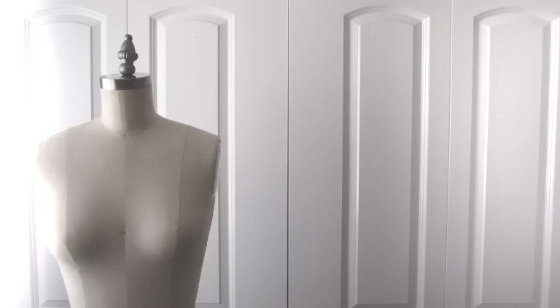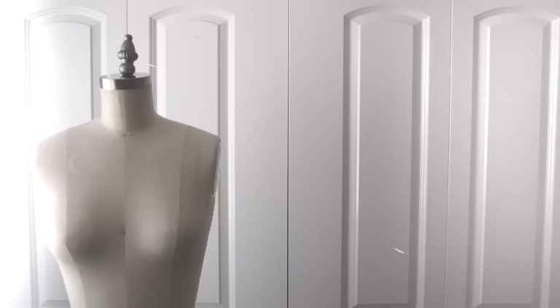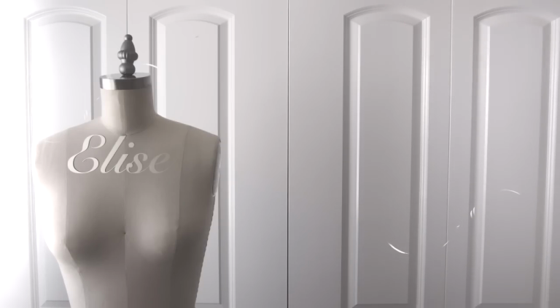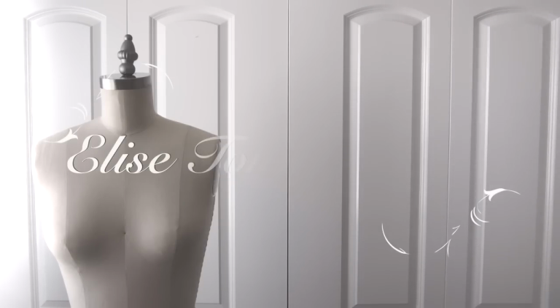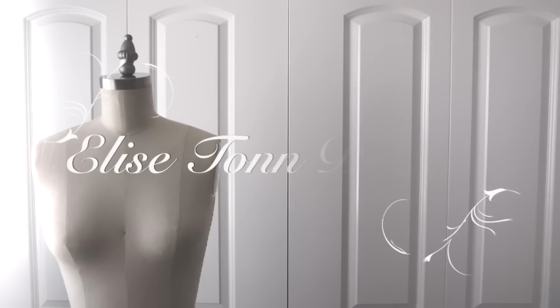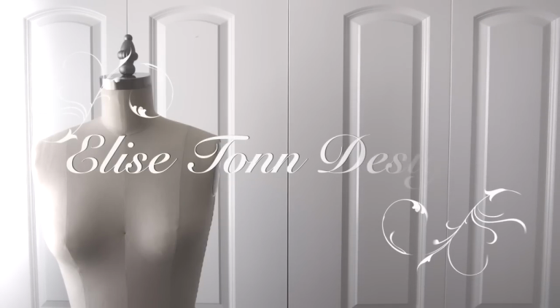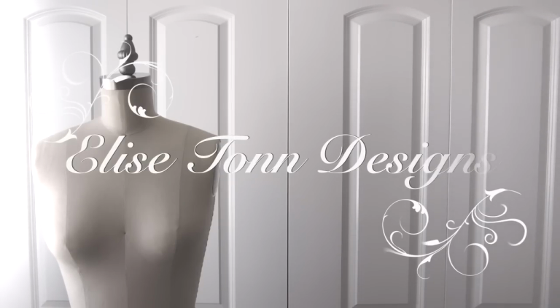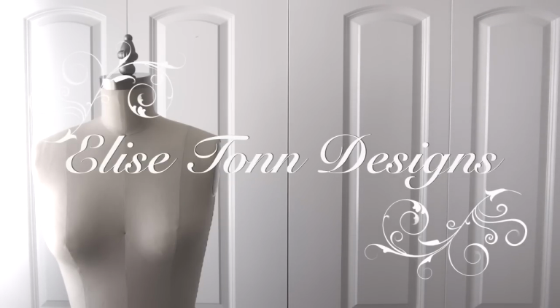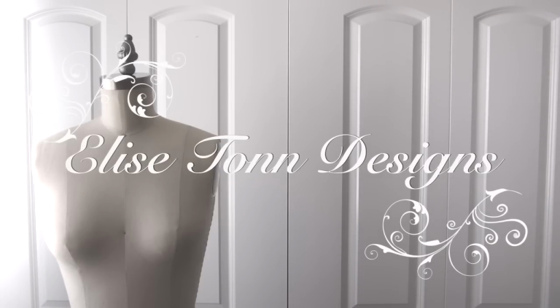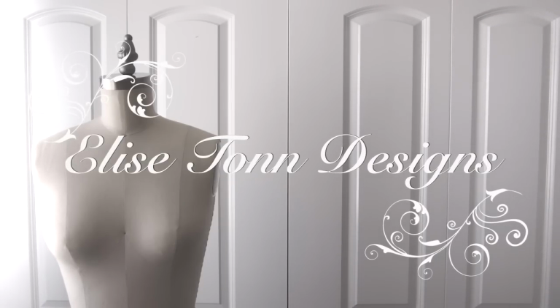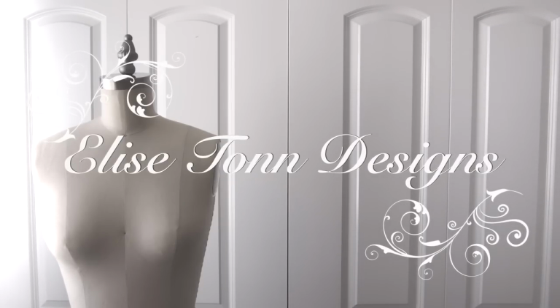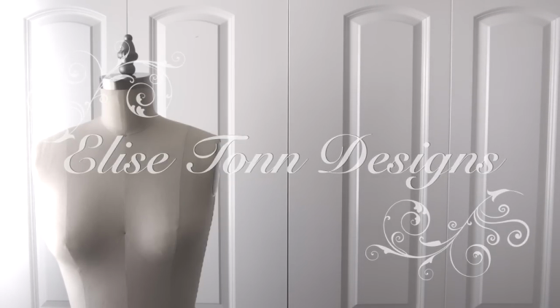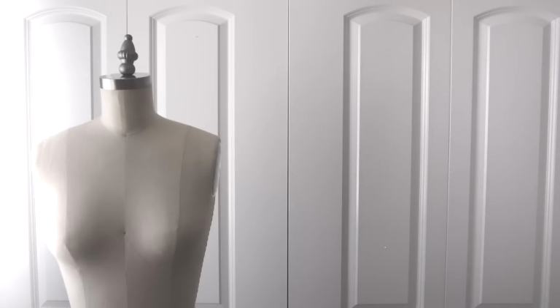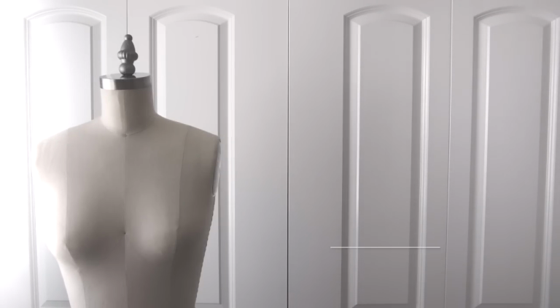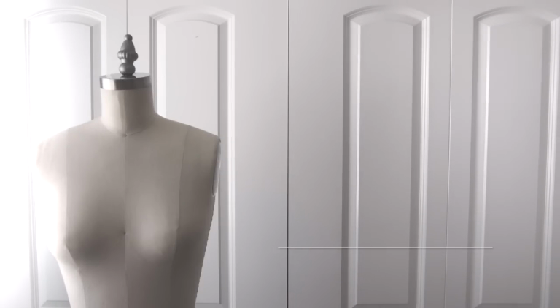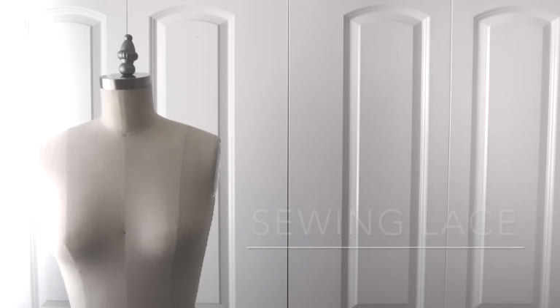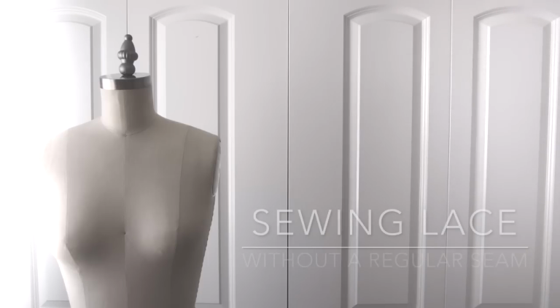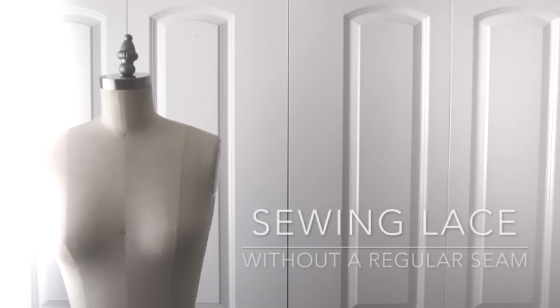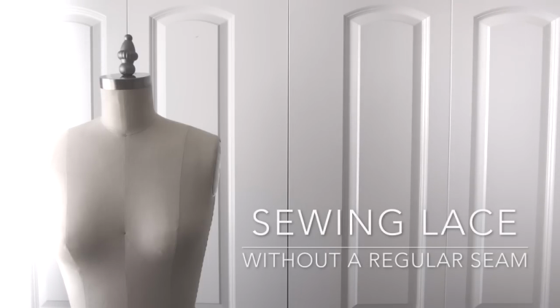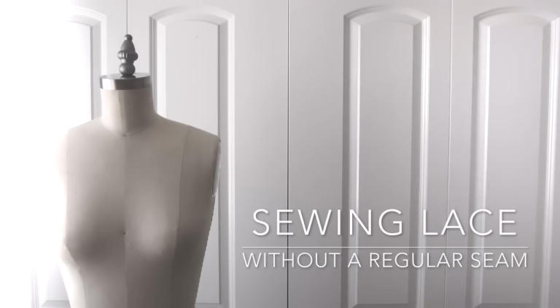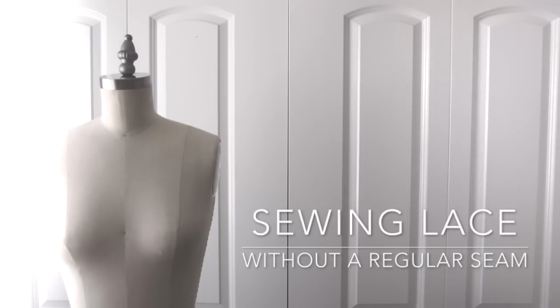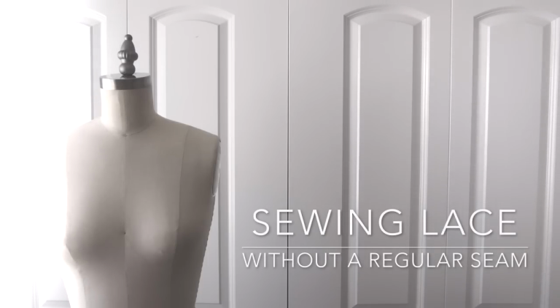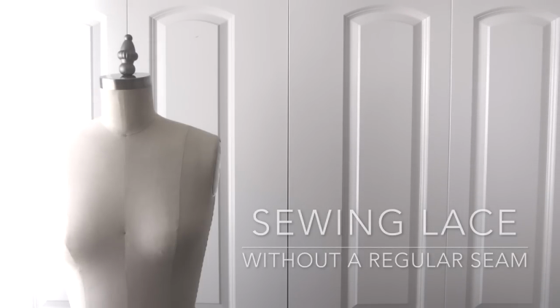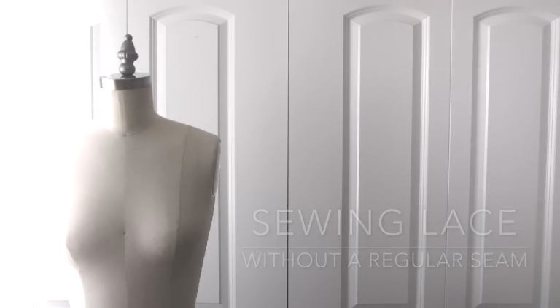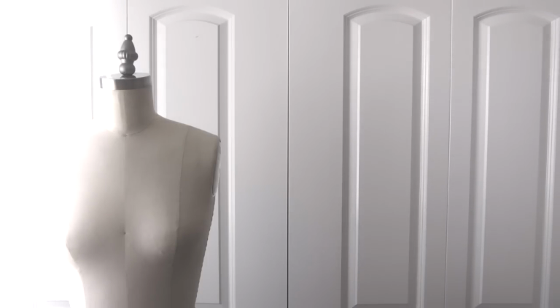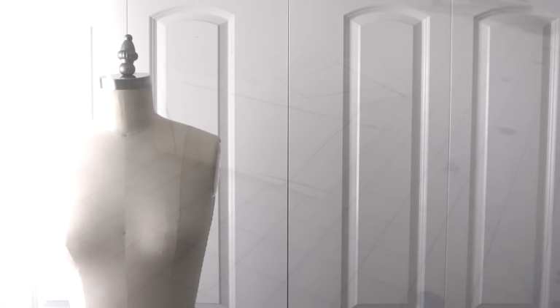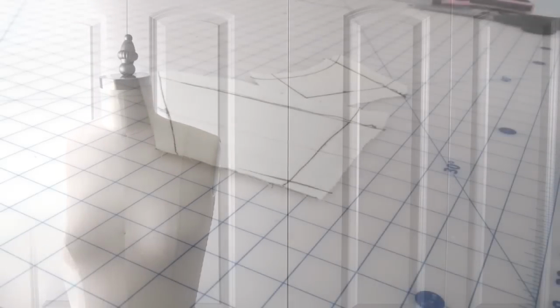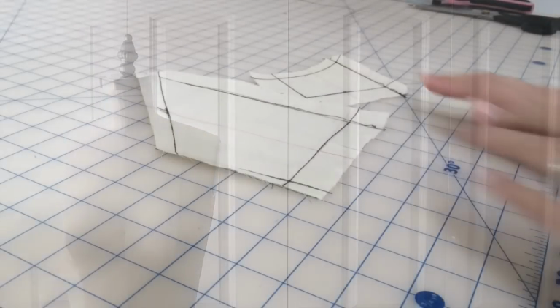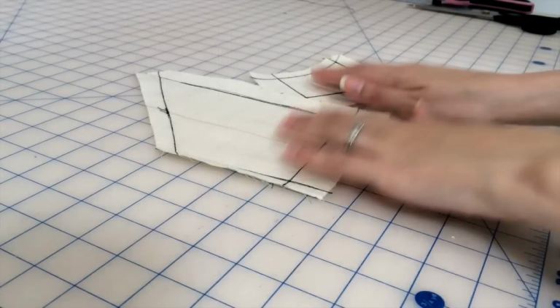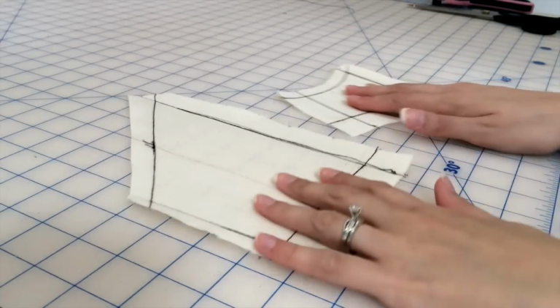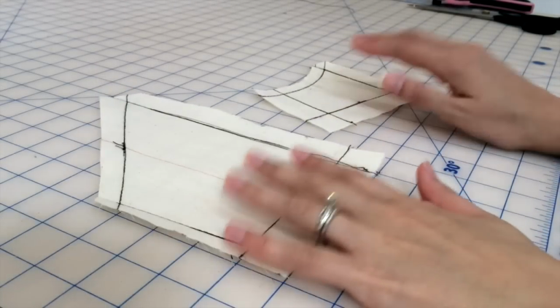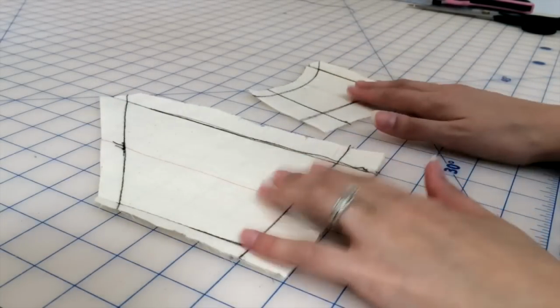Hi guys, Brittany King here from Elise 10 Designs and welcome to another sewing tutorial. This time we're going to be sewing some lace without a traditional seam.